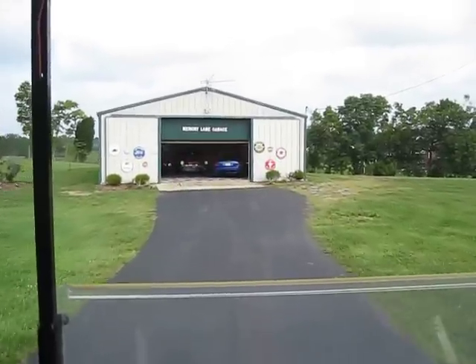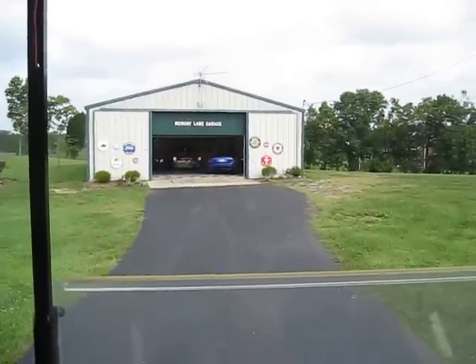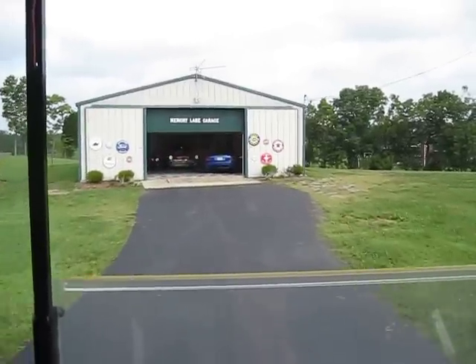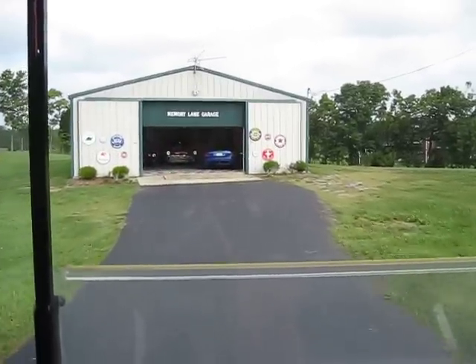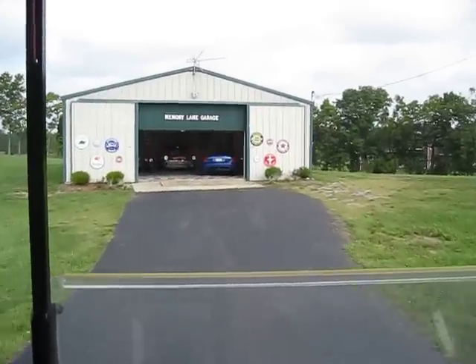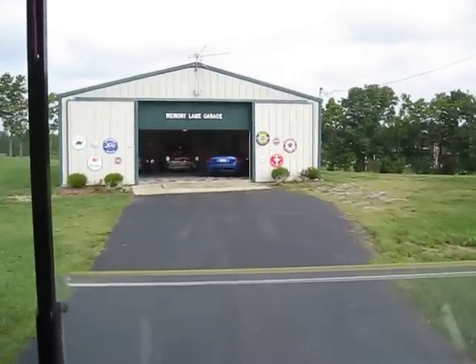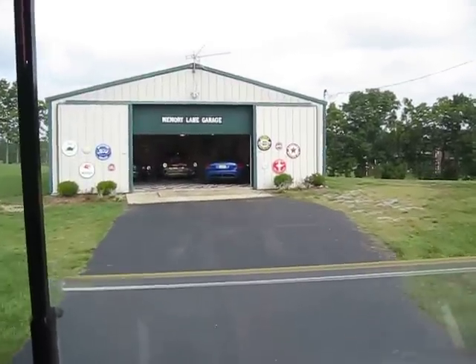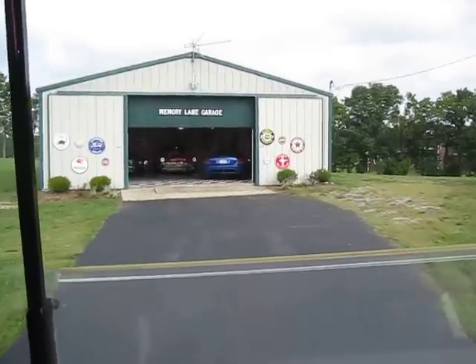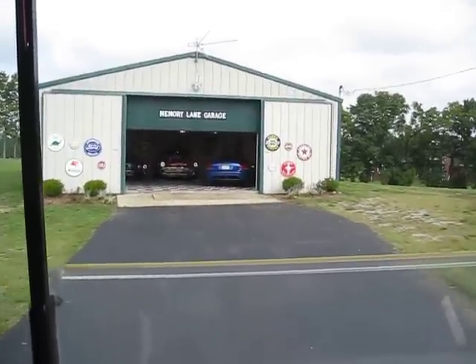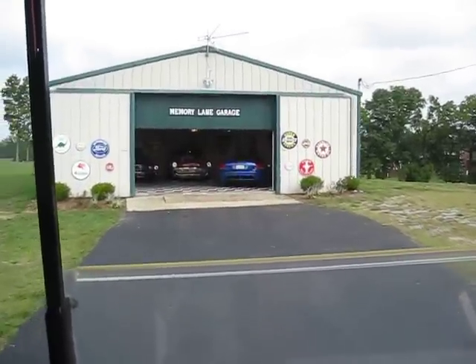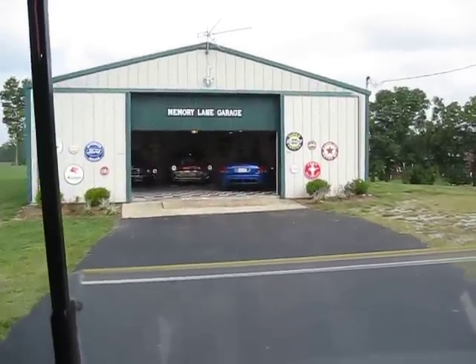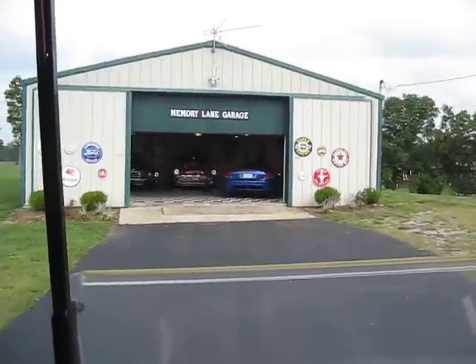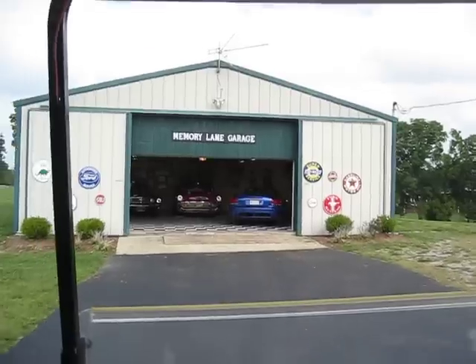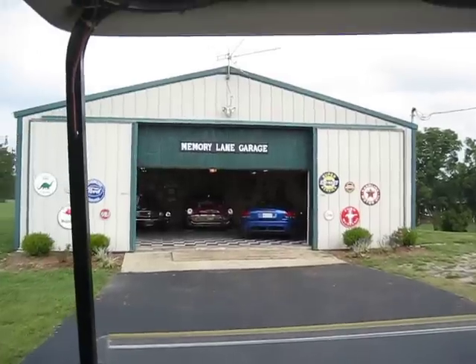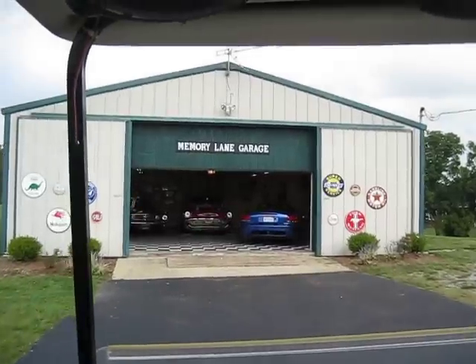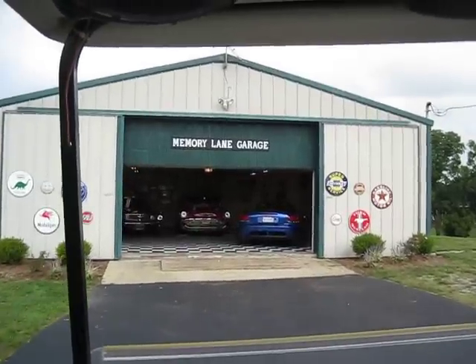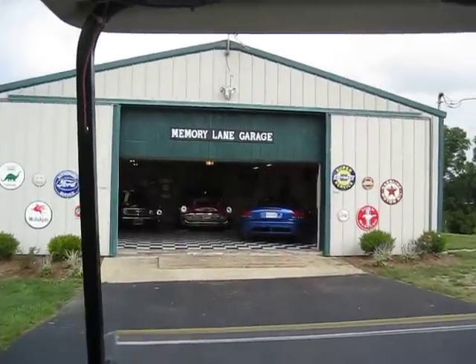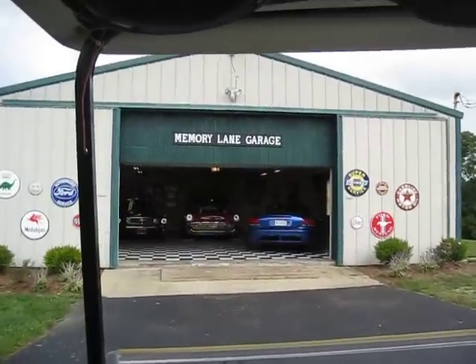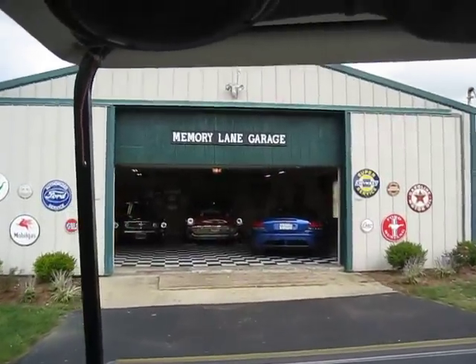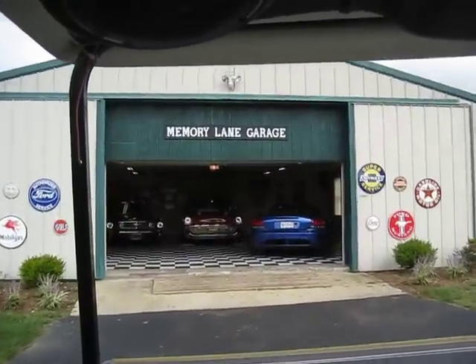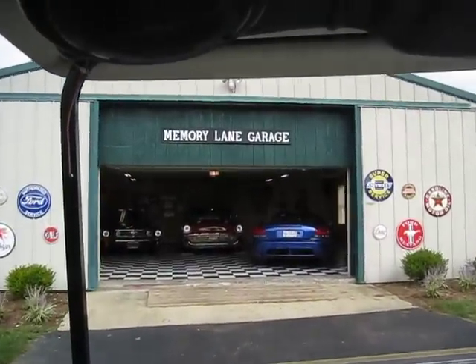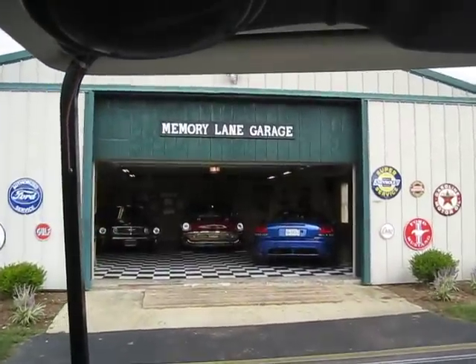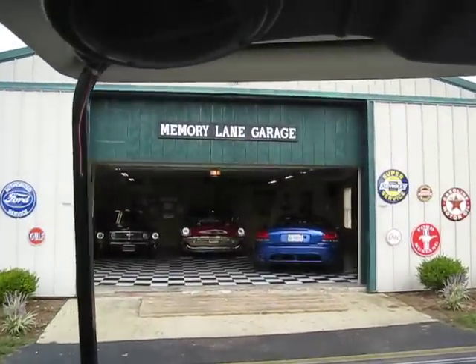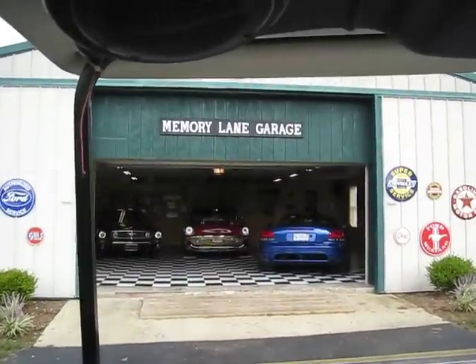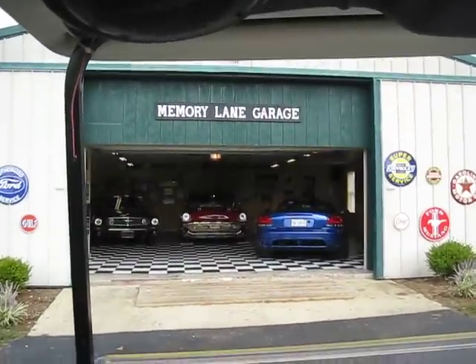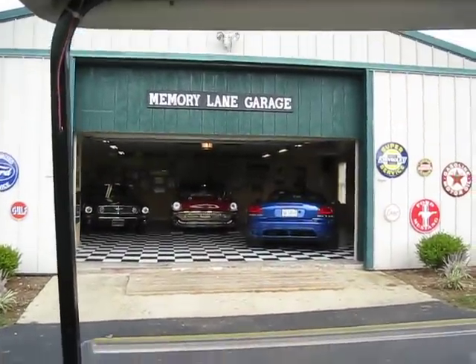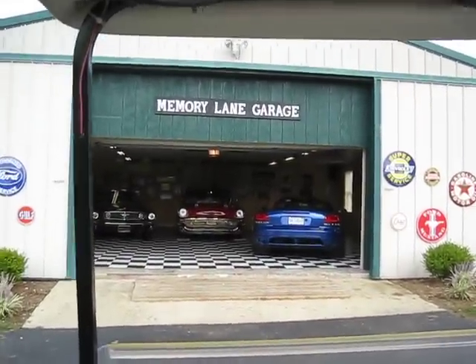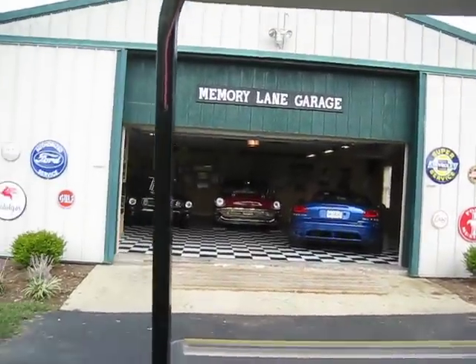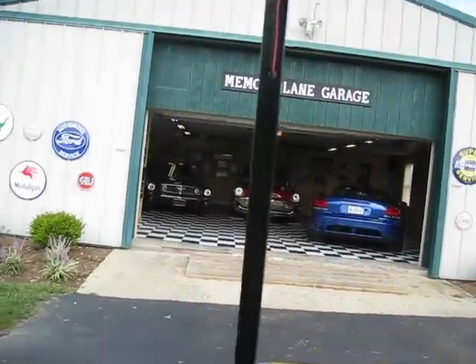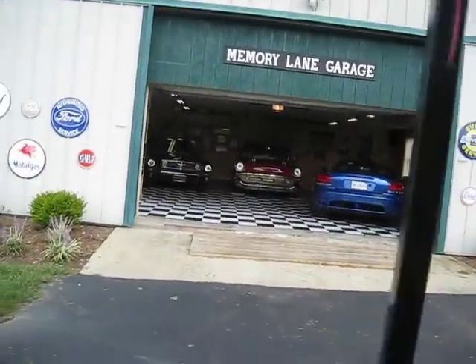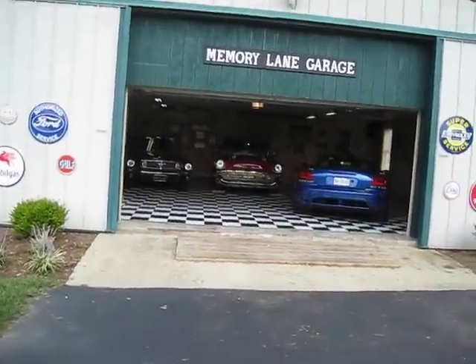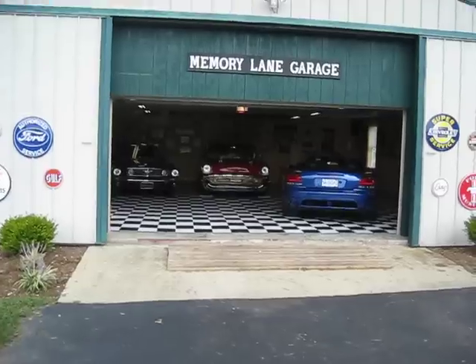She's becoming quite an expert here at this video game. Memory Lane garage — alright, let's just take a walk in.